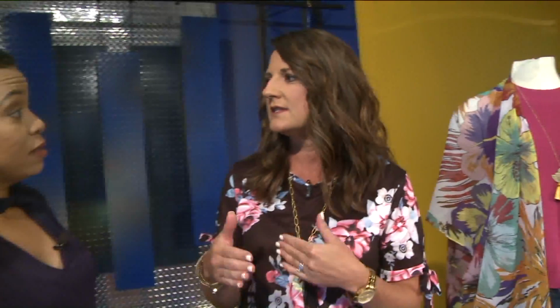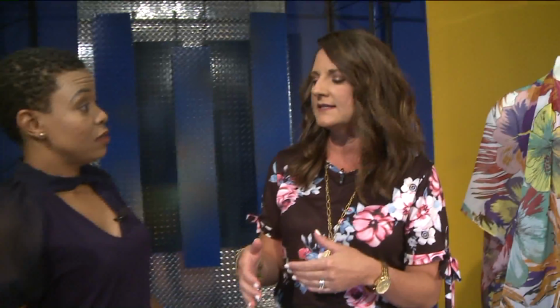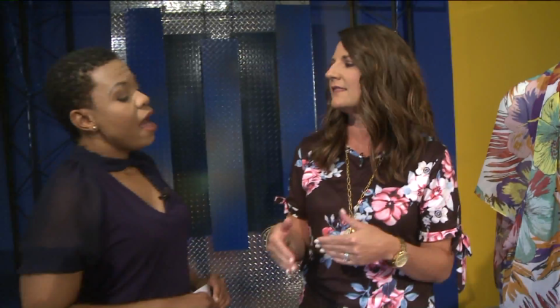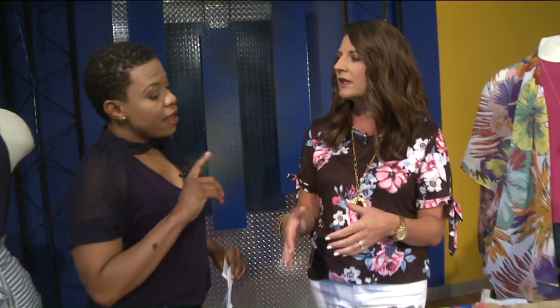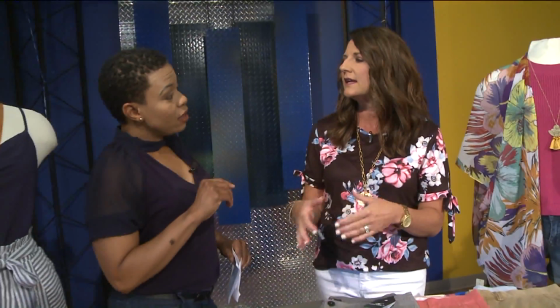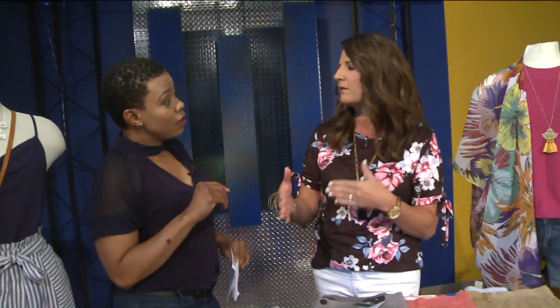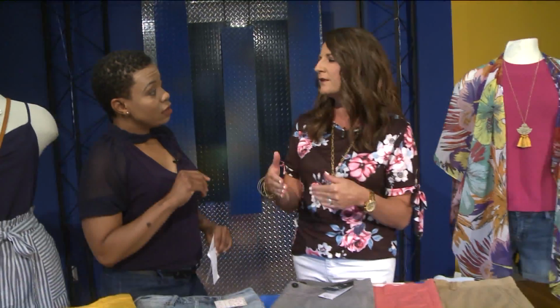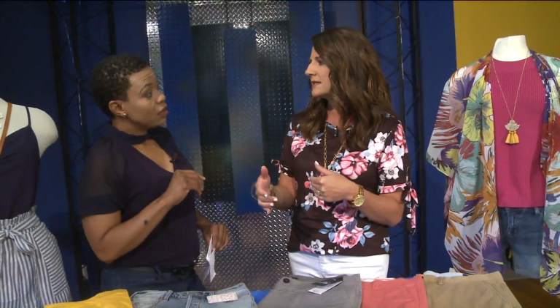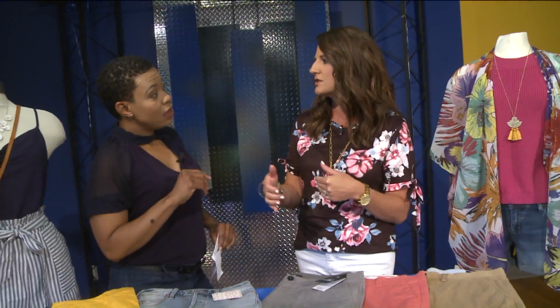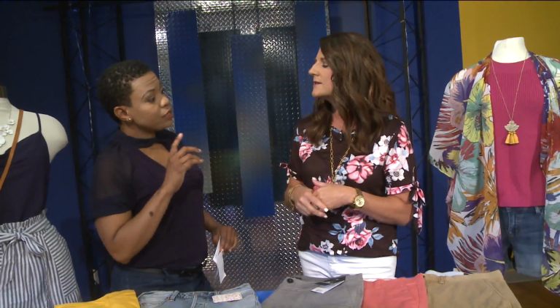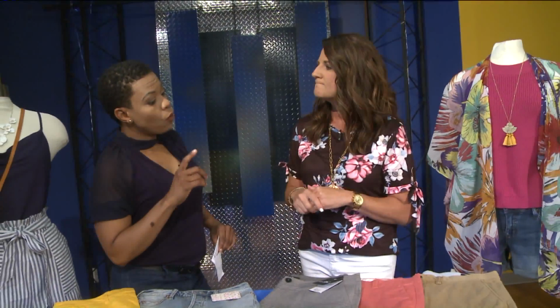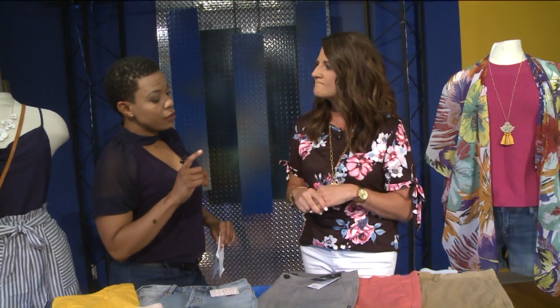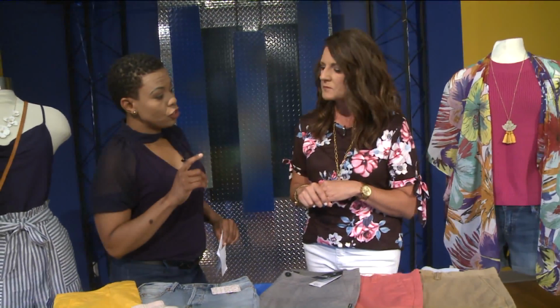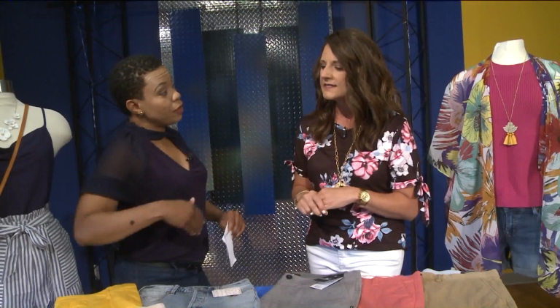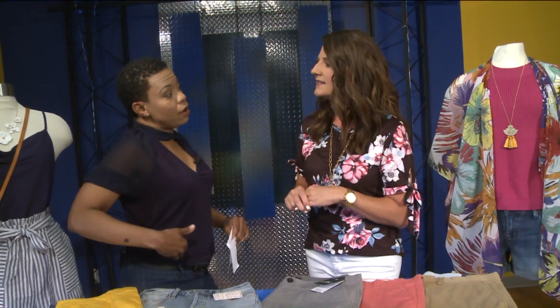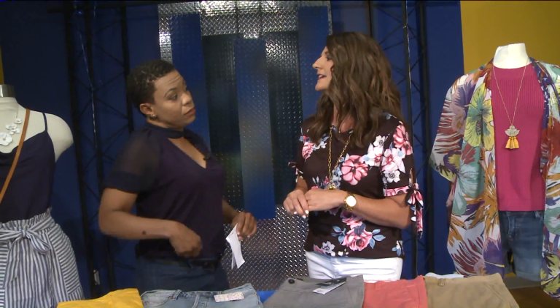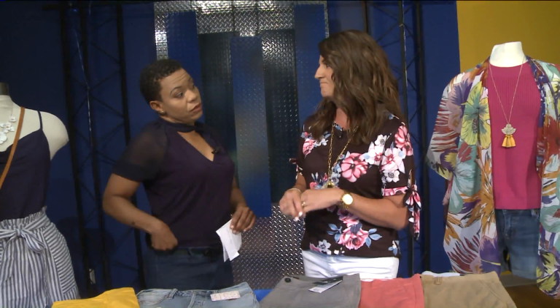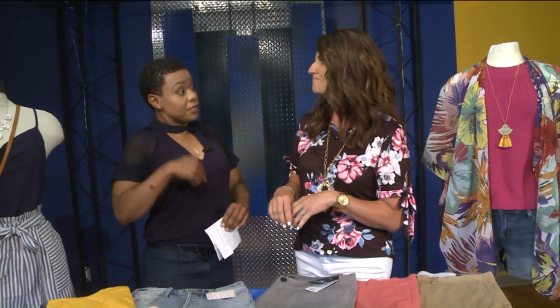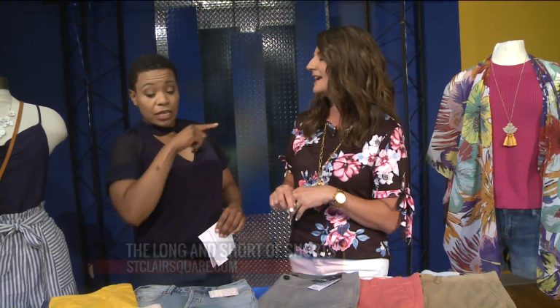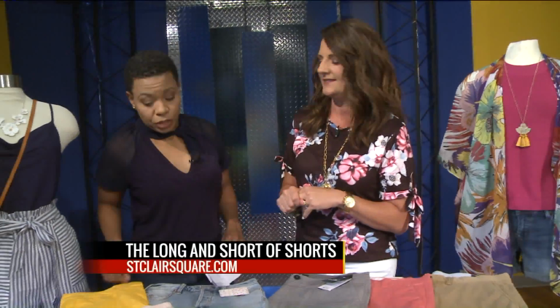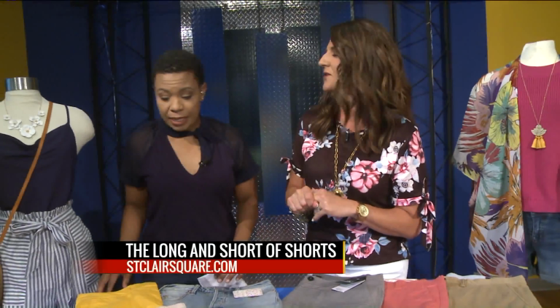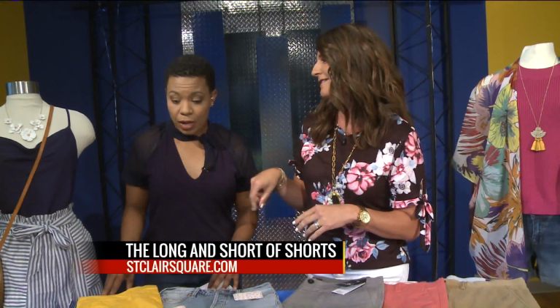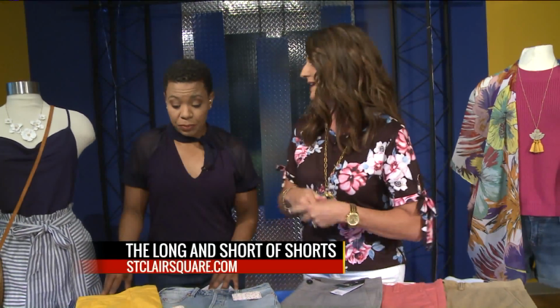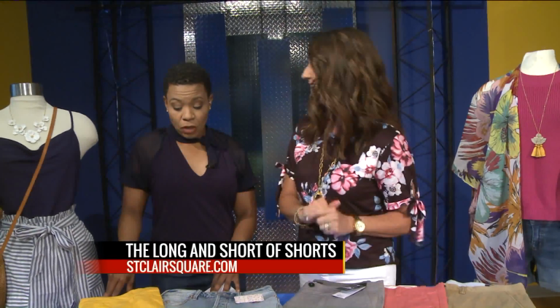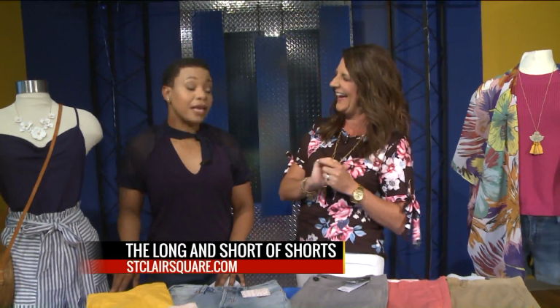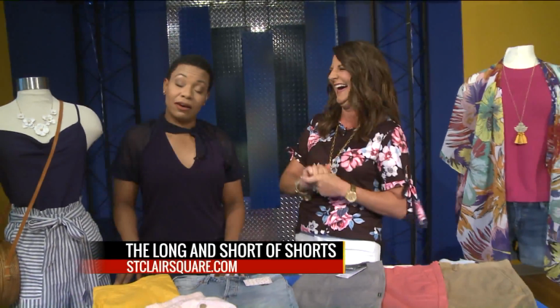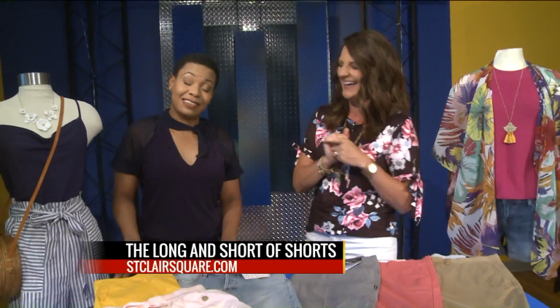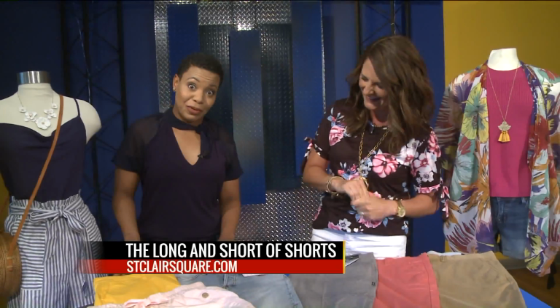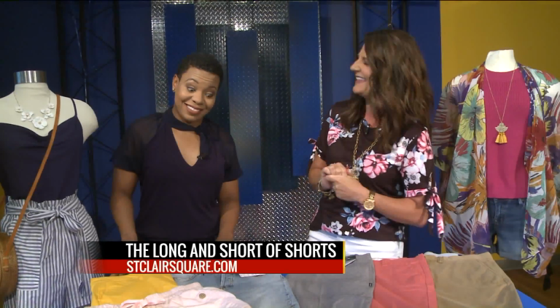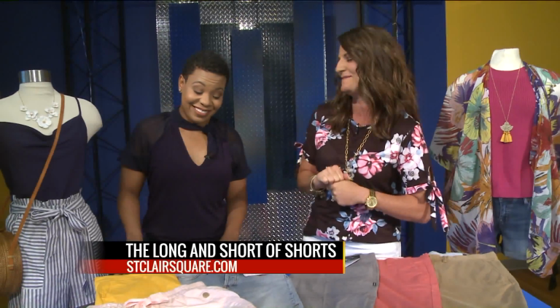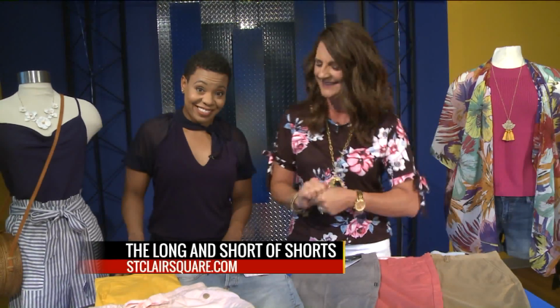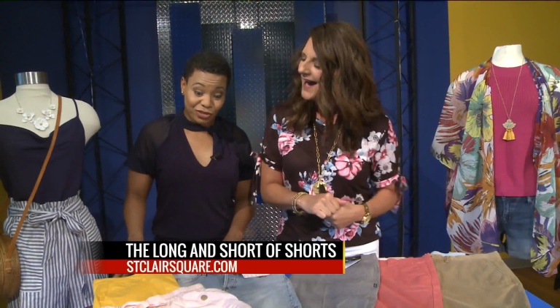A nice hem length. If you want, you might want to go with a four-inch inseam — the inseam, not from the waist. That would be bad.